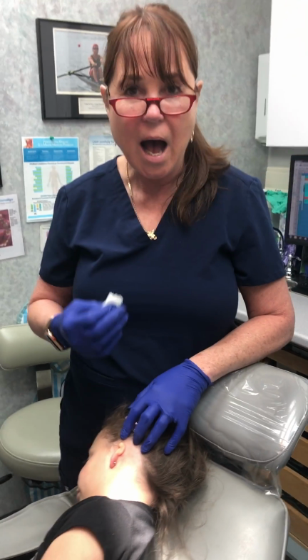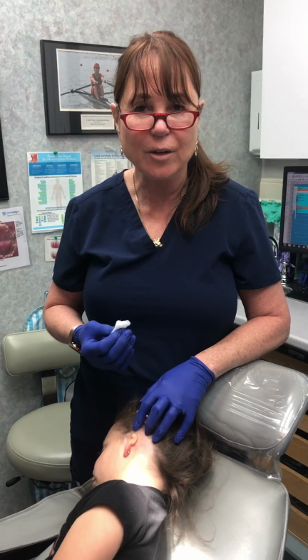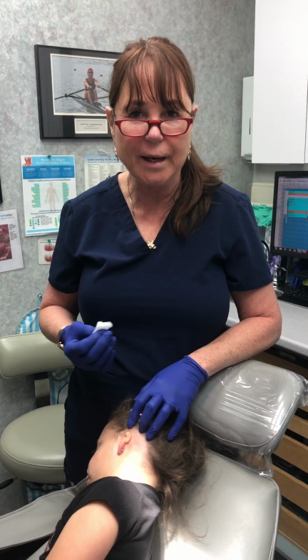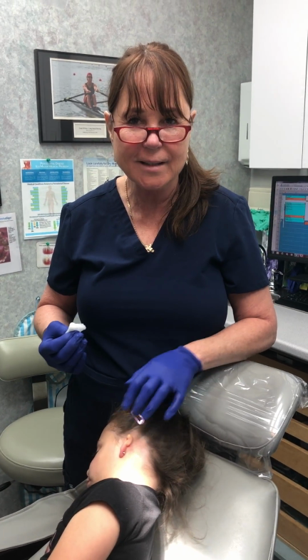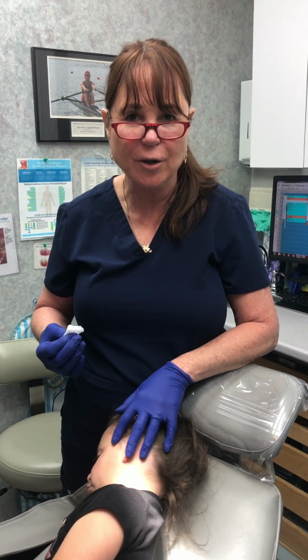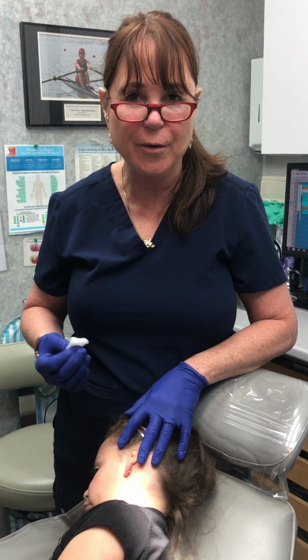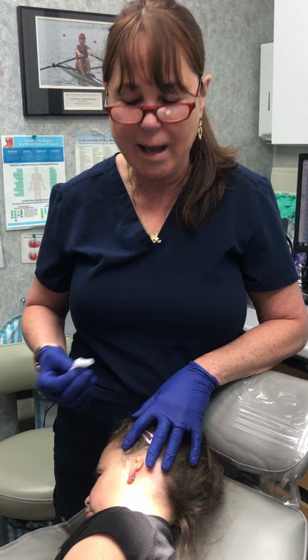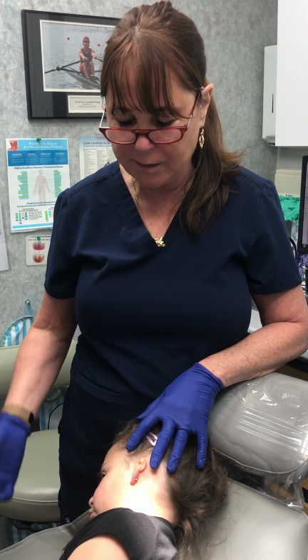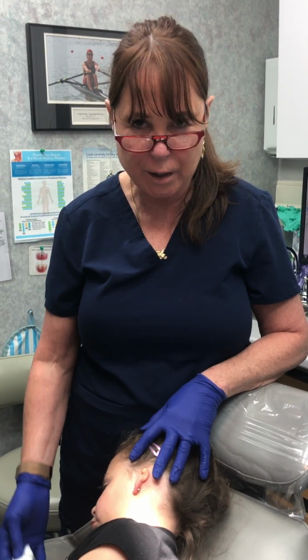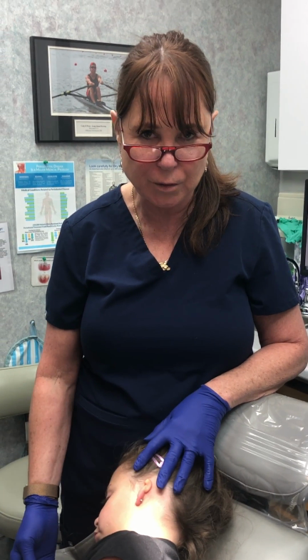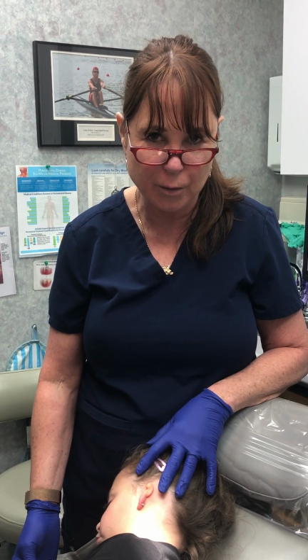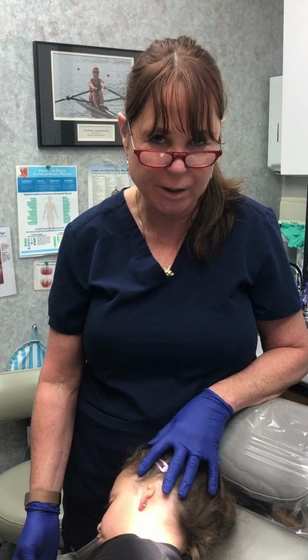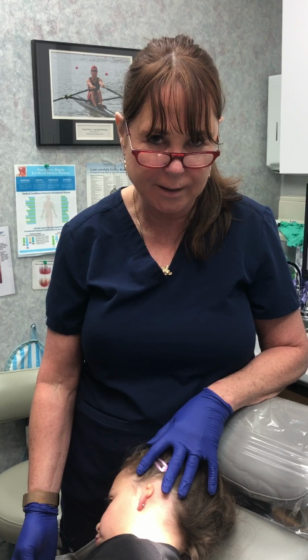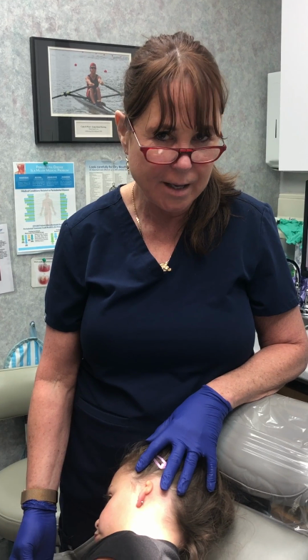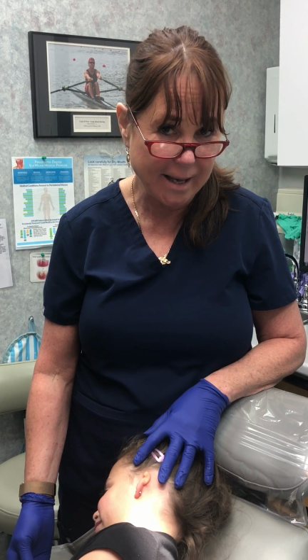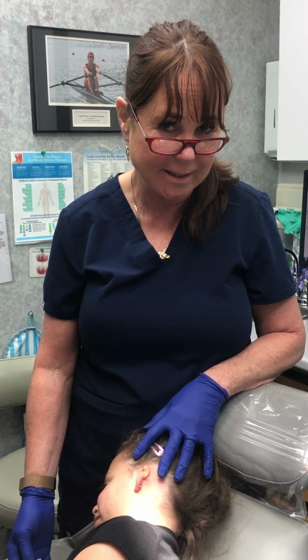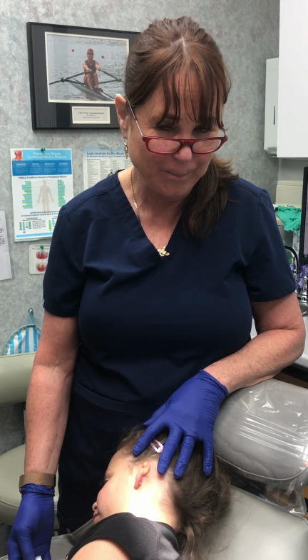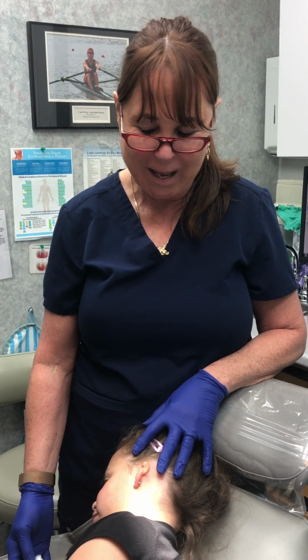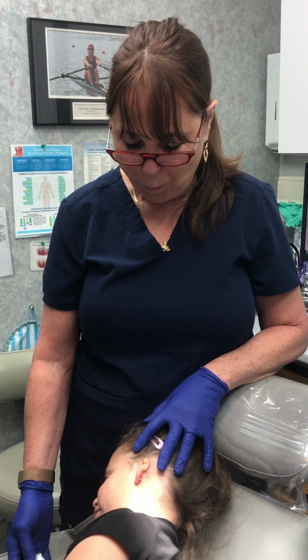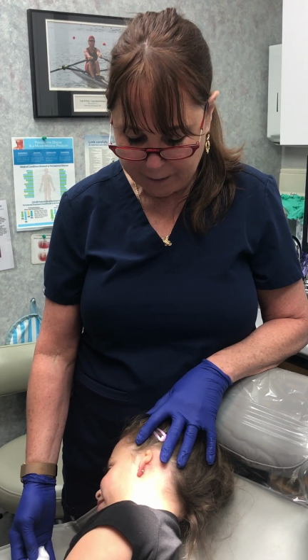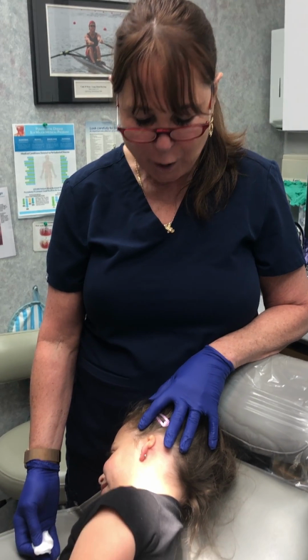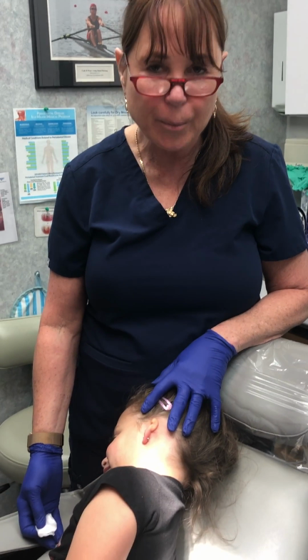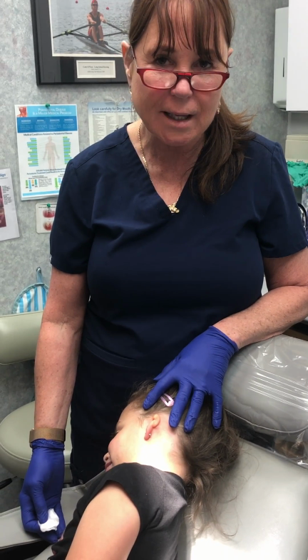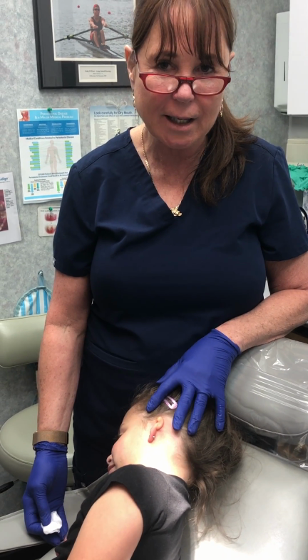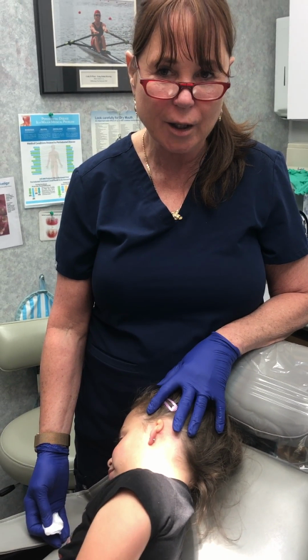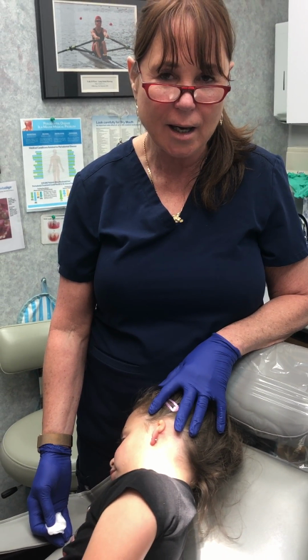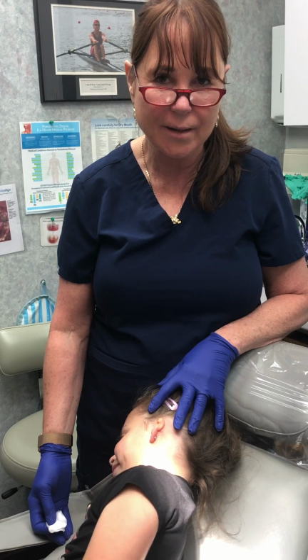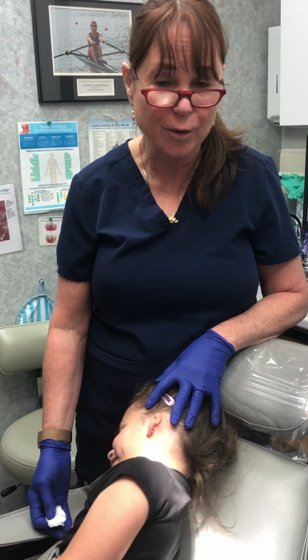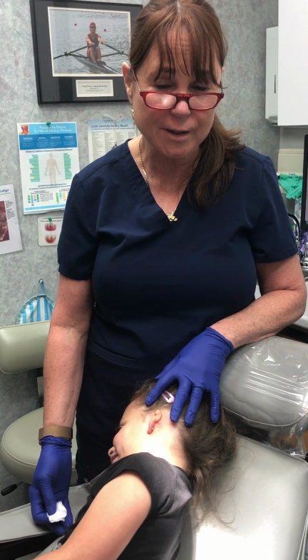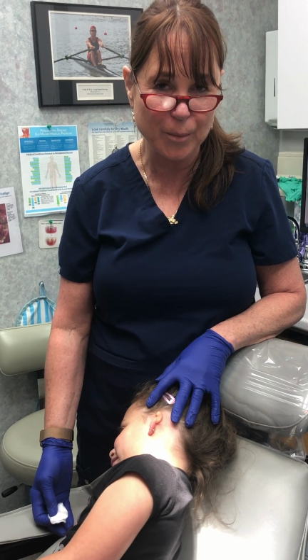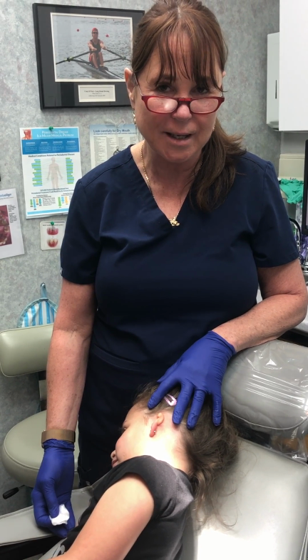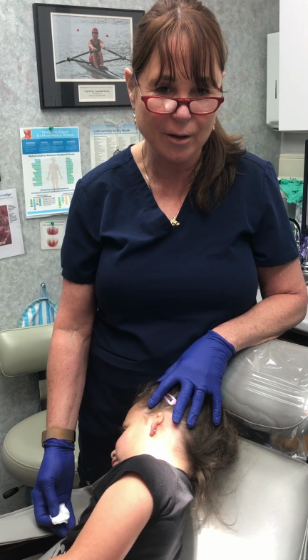Hi, good morning. This is Dr. Vavoda and my sweetest, most adorable patient, S. We're giving her a prosthetic ear — this is her first time with a prosthetic ear.